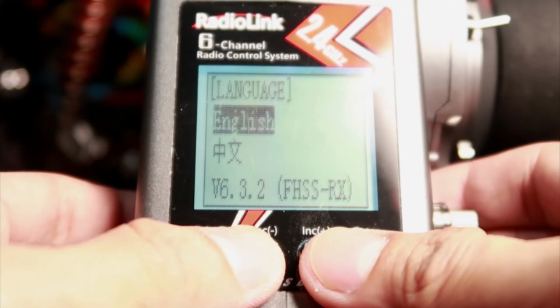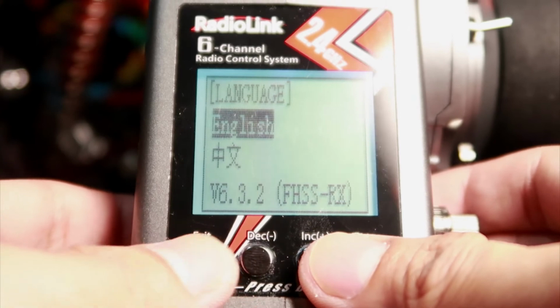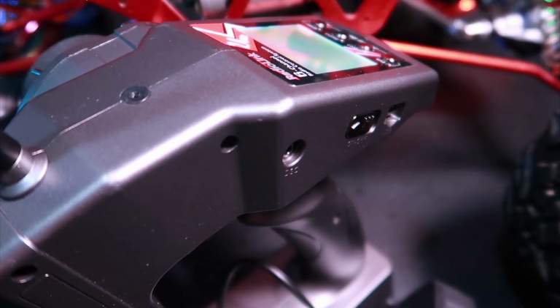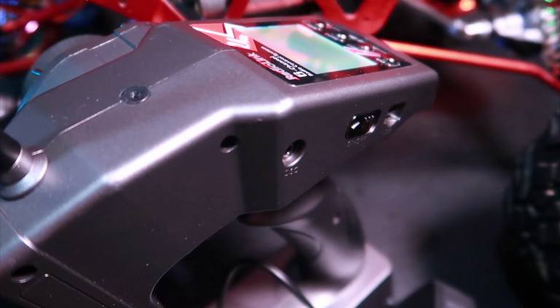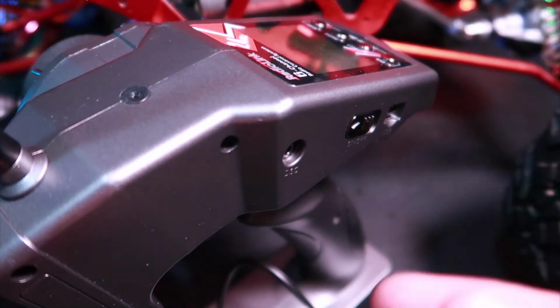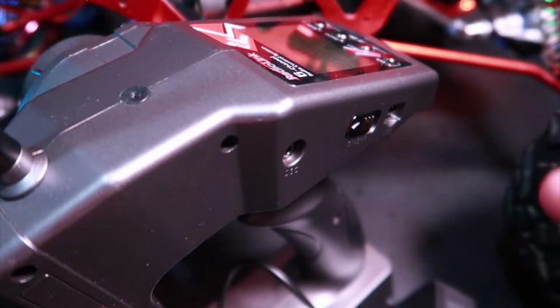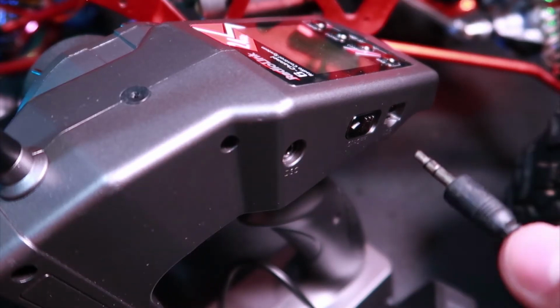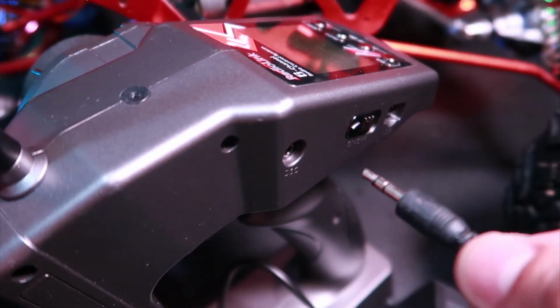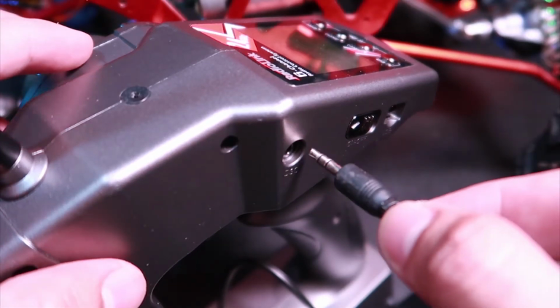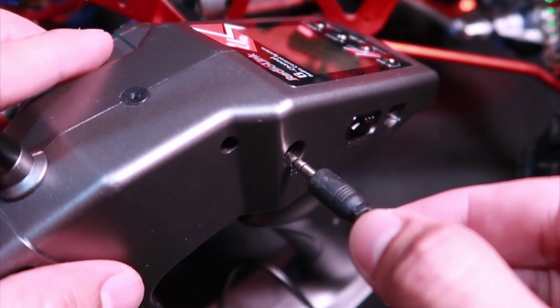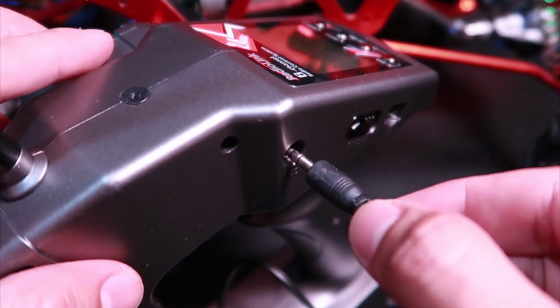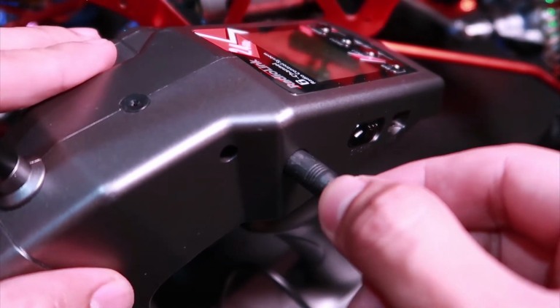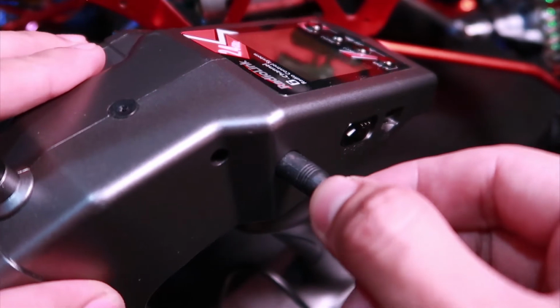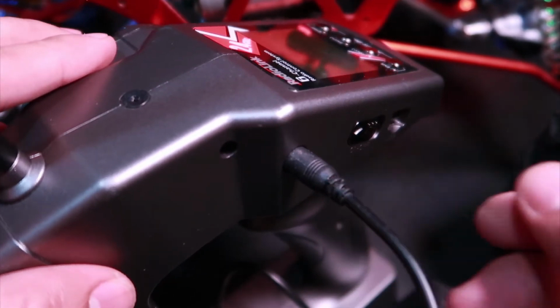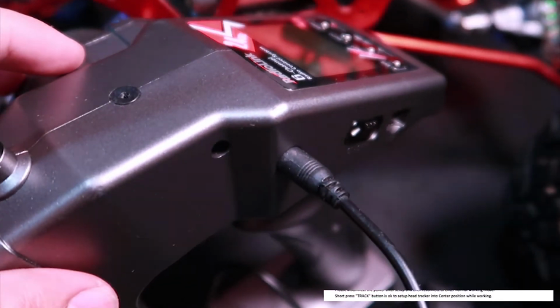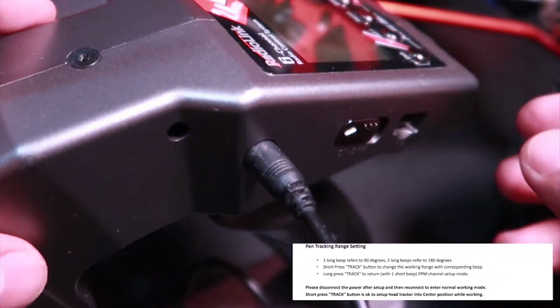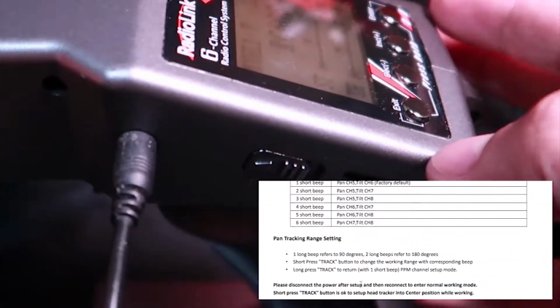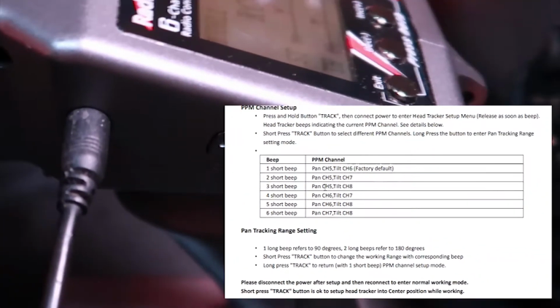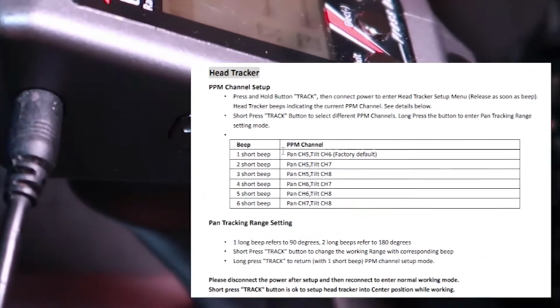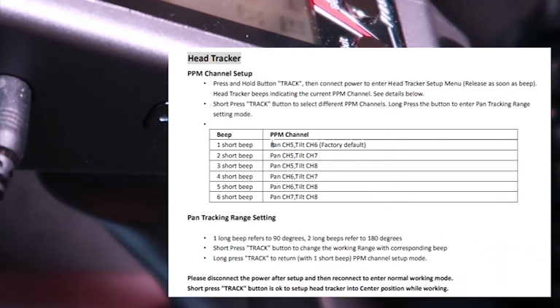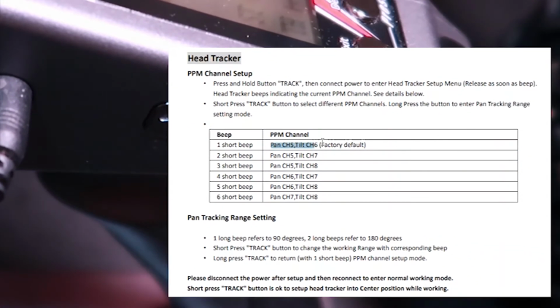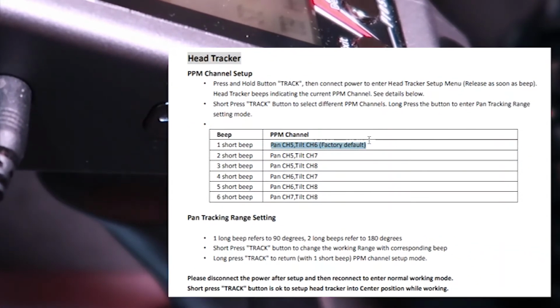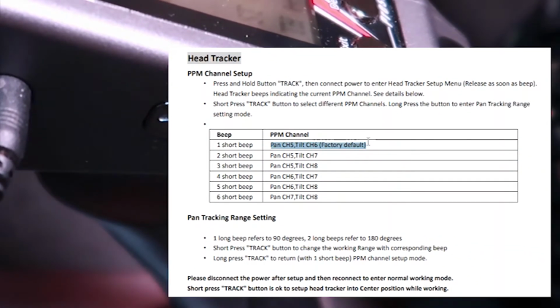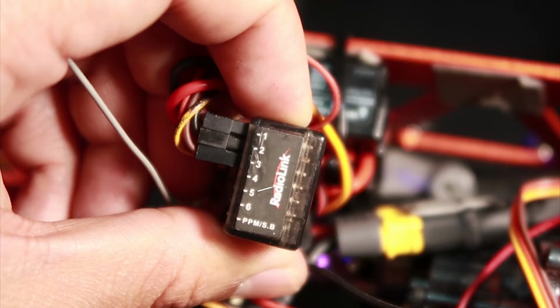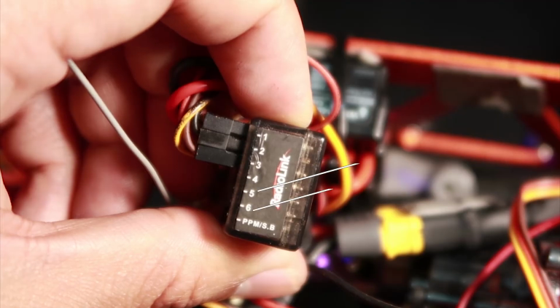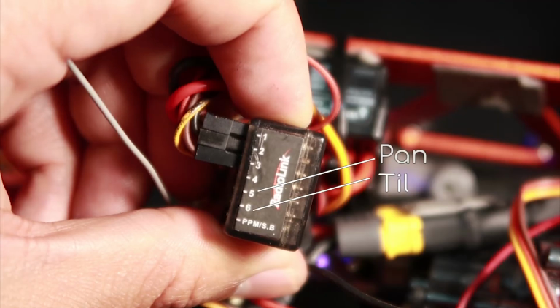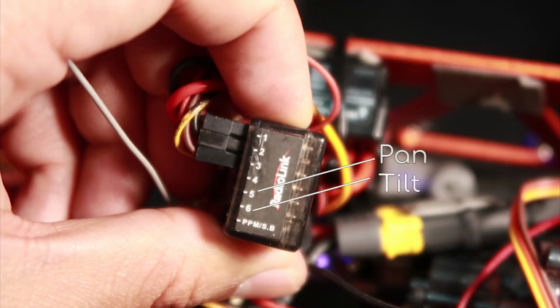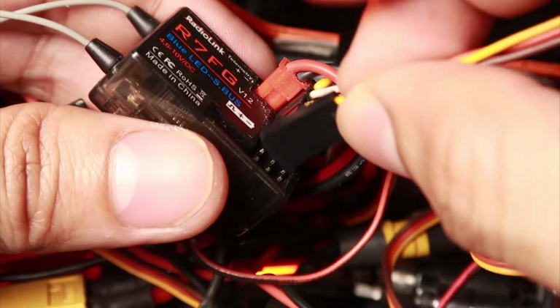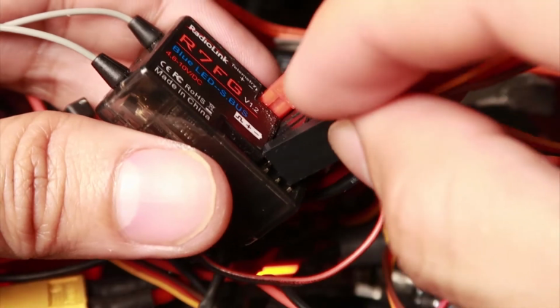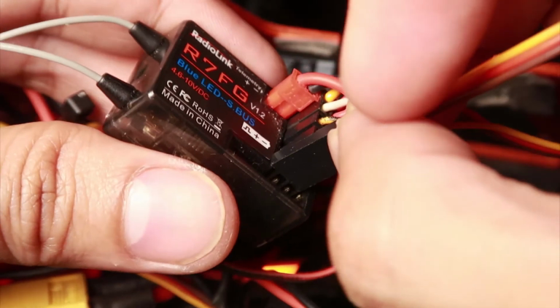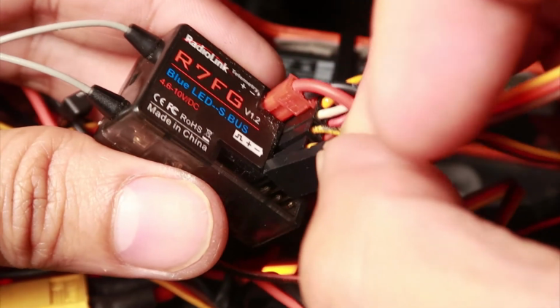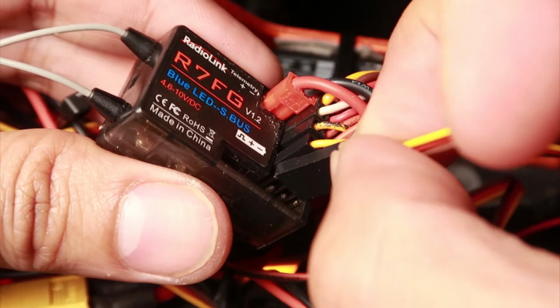Set up HeadTracker. Connect your HeadTracker module of your goggles that supports HeadTracker to your radio. Set the HeadTracker to Channel 5 and 6. Connect your Pan and Tilt to your receiver Channel 5 and 6.